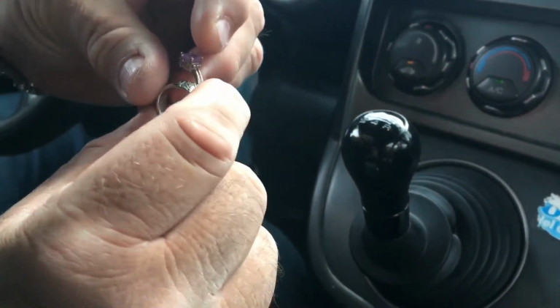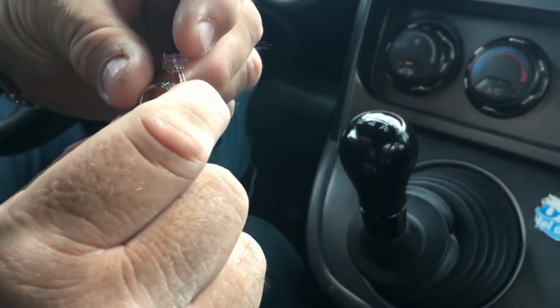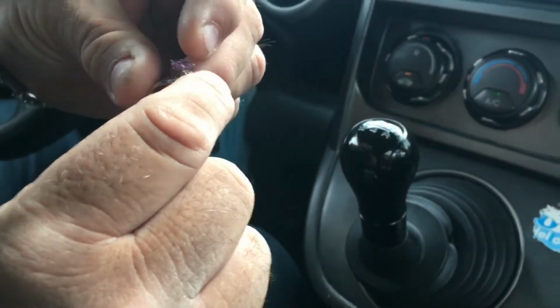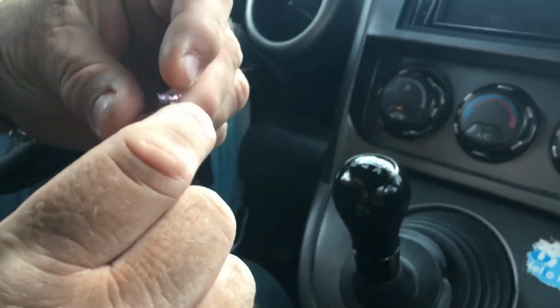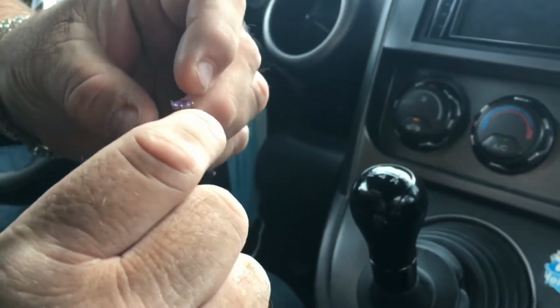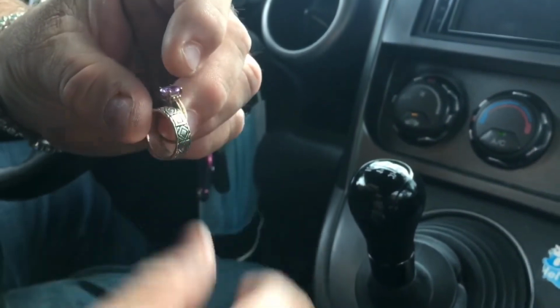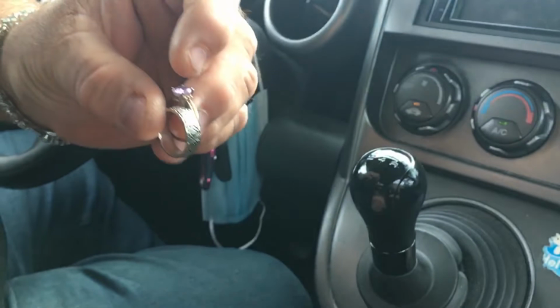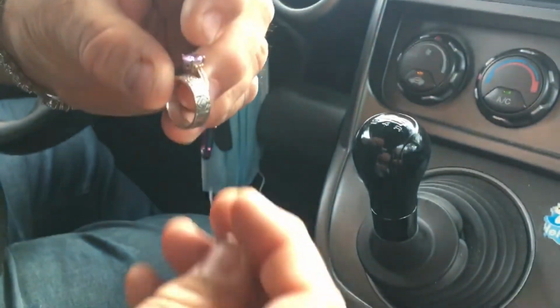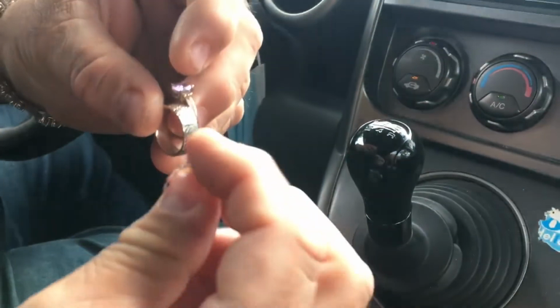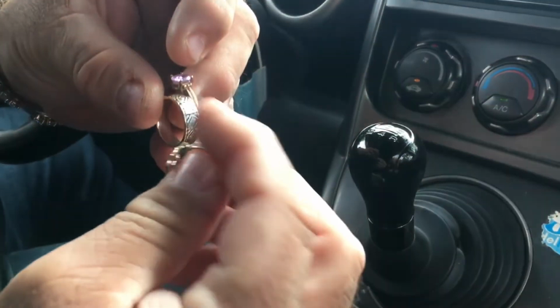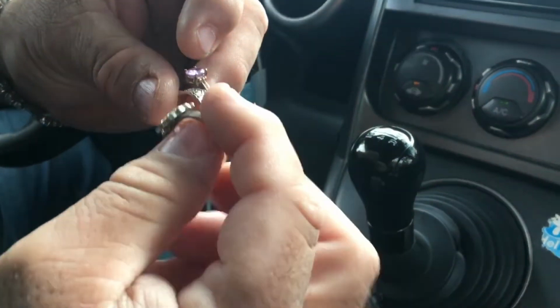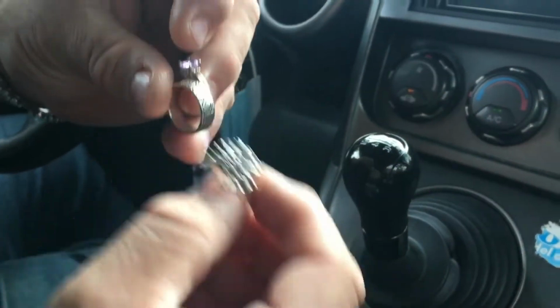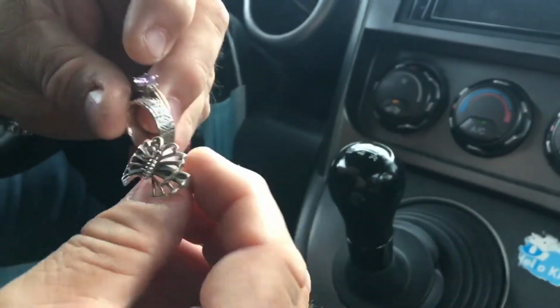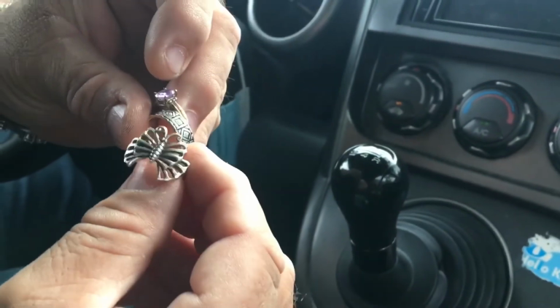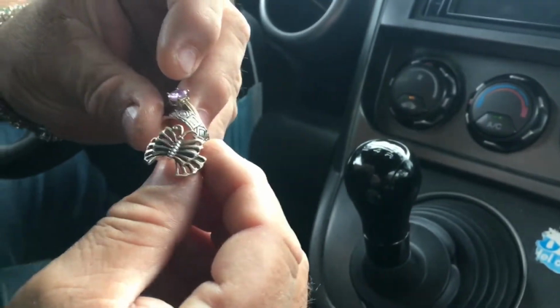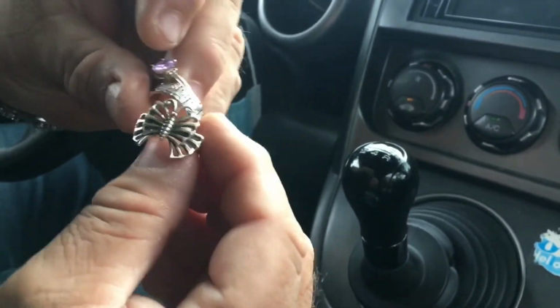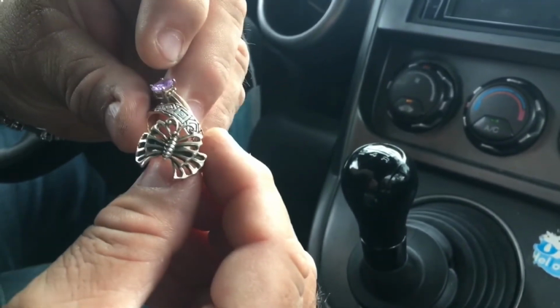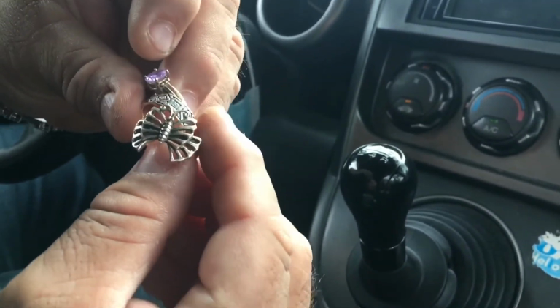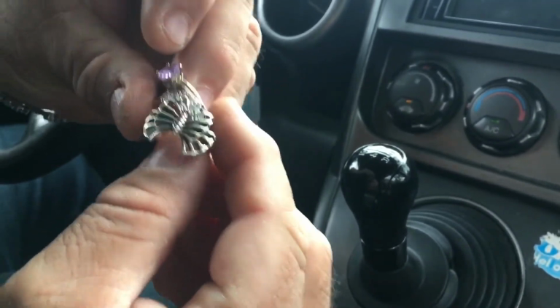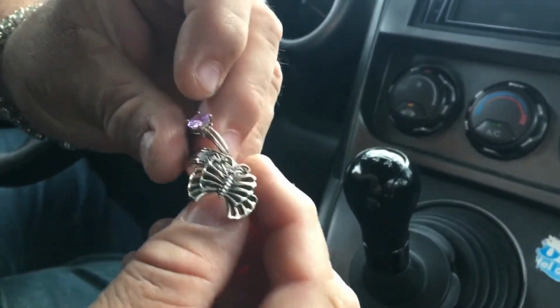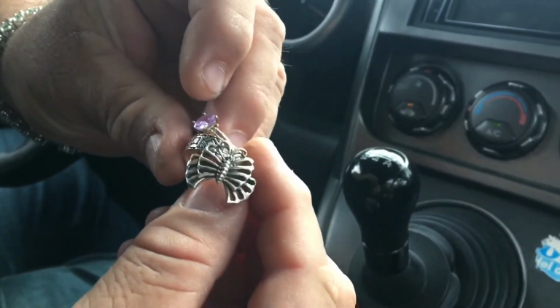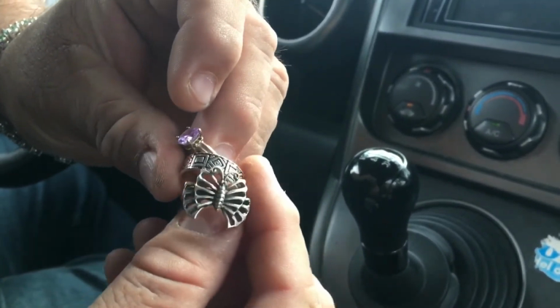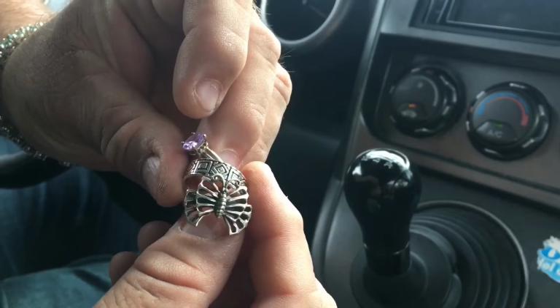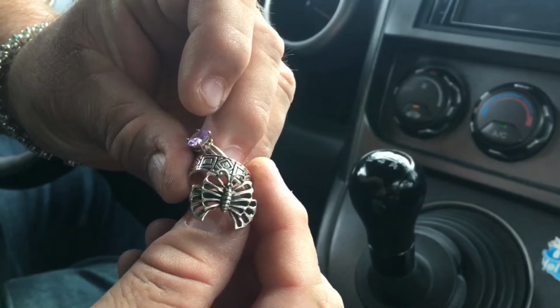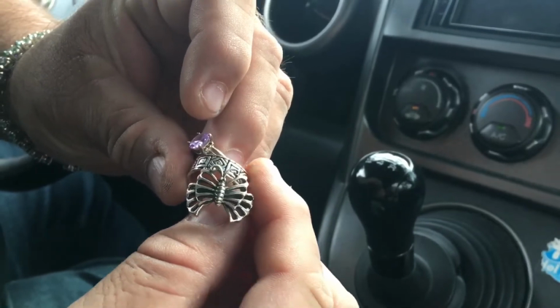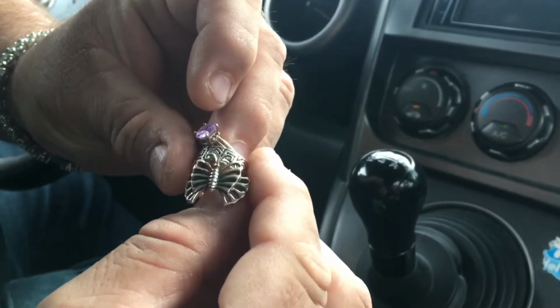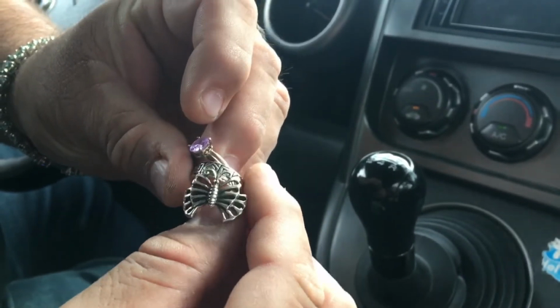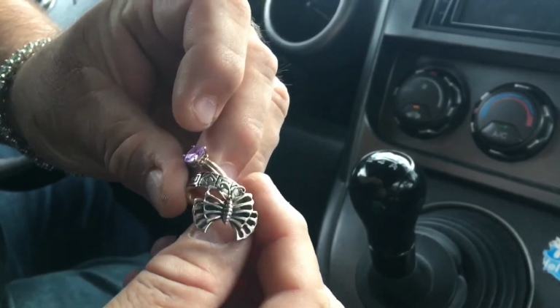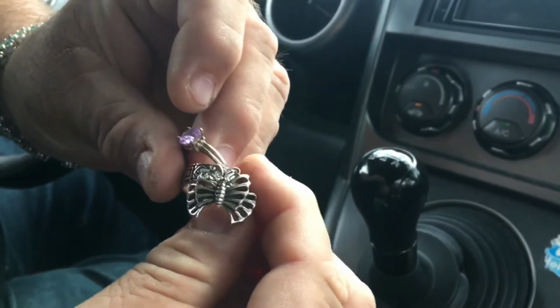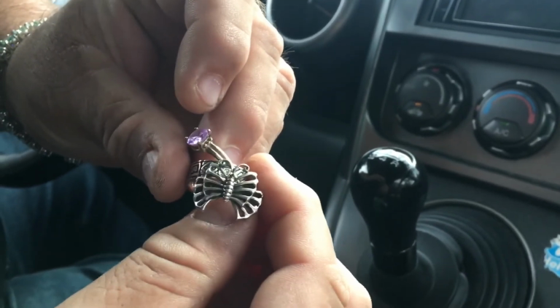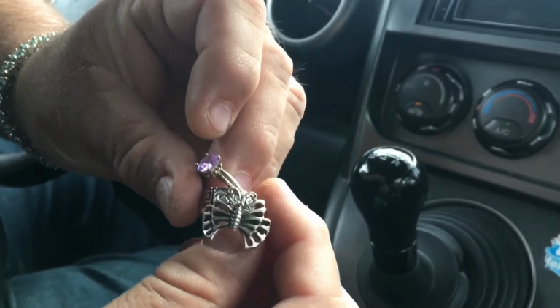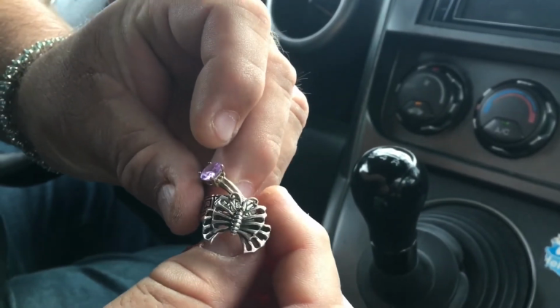So we're going to head to Walmart now and buy the solution to clean them. I'm going to show you what they looked like before and what they looked like after. See you guys soon.